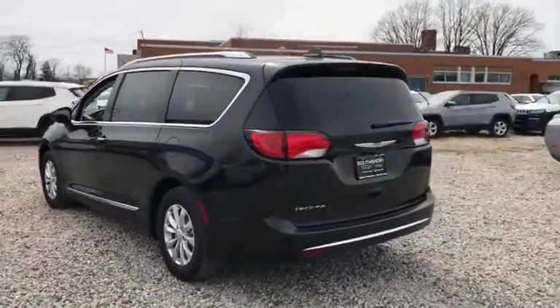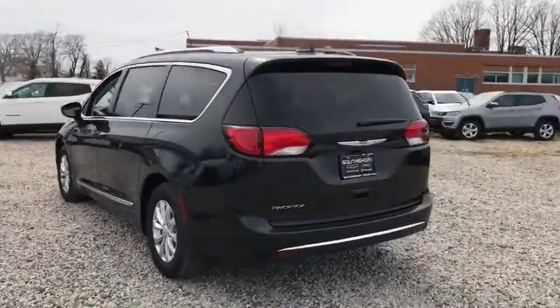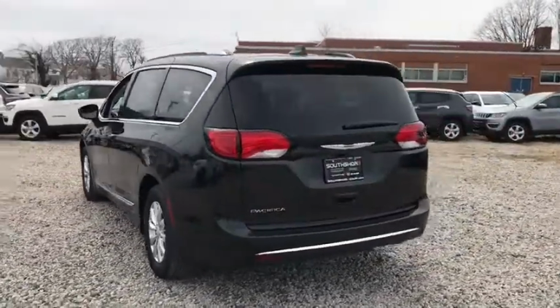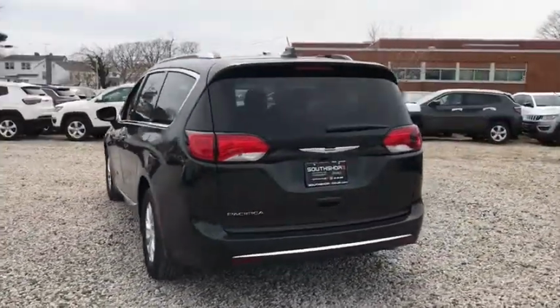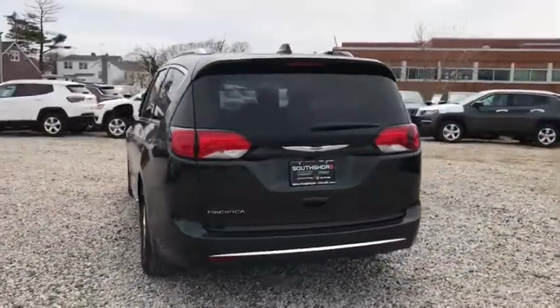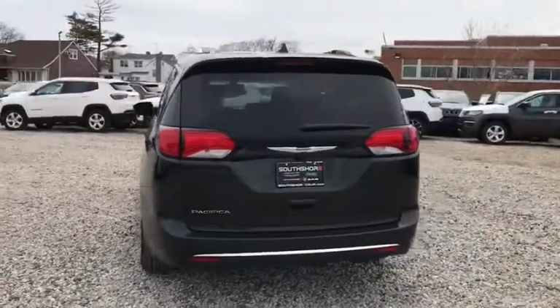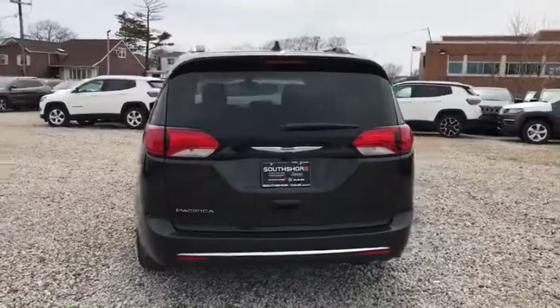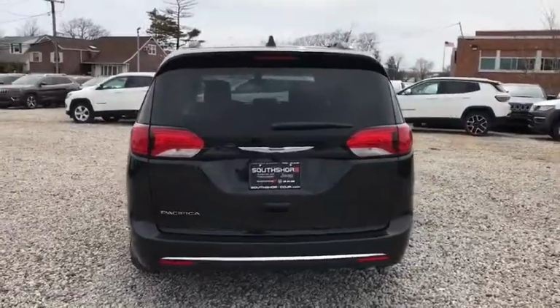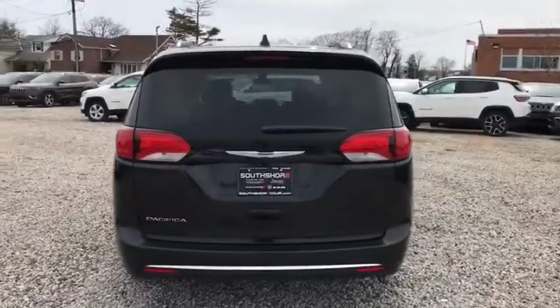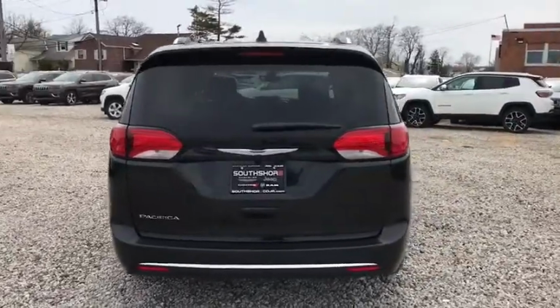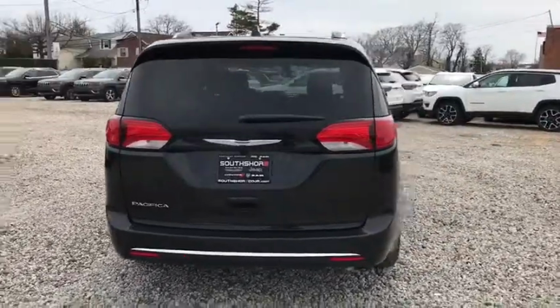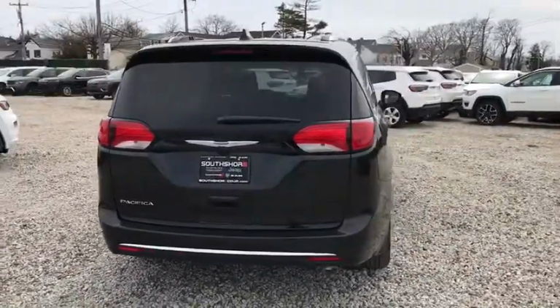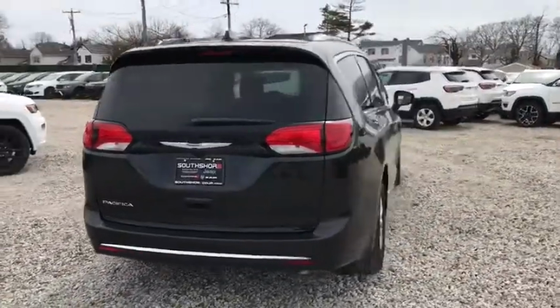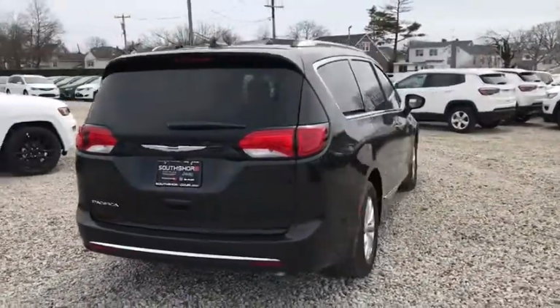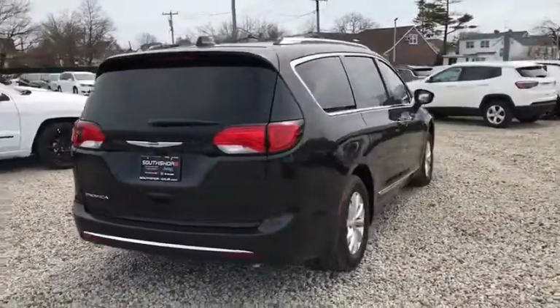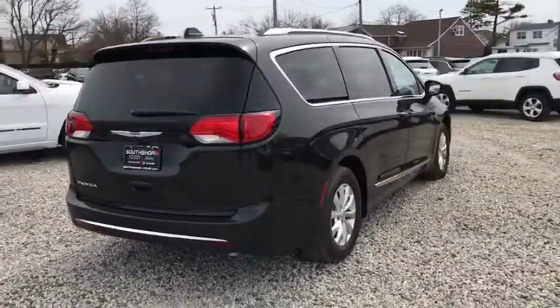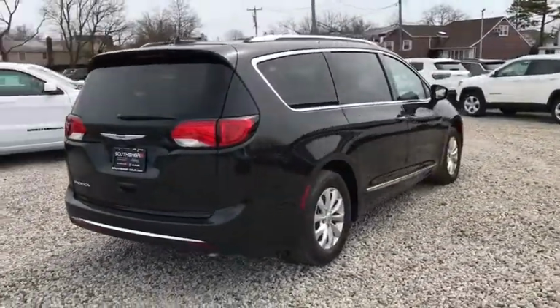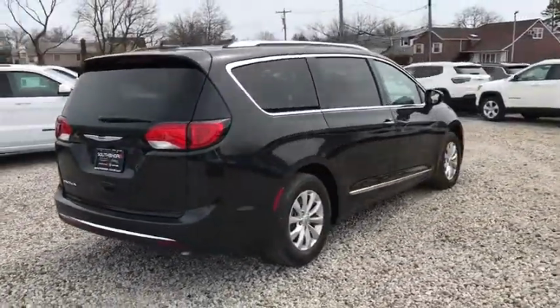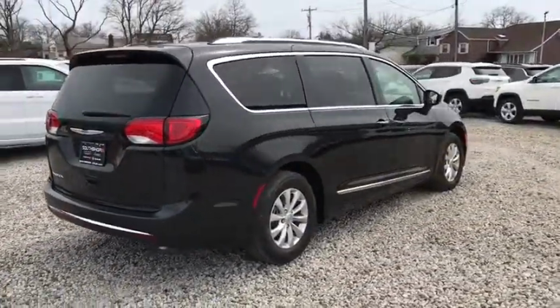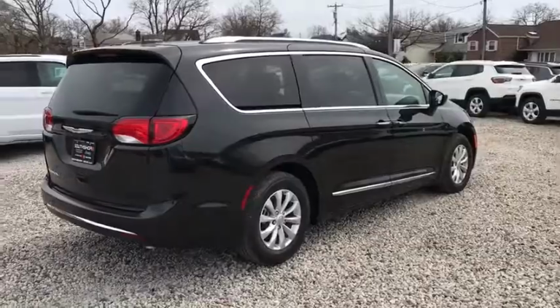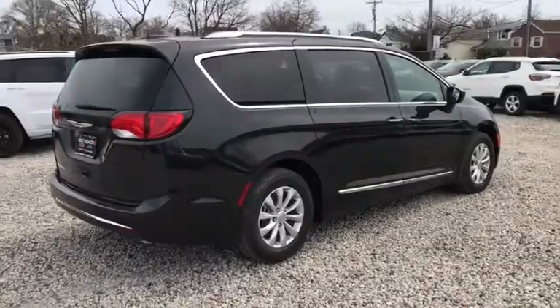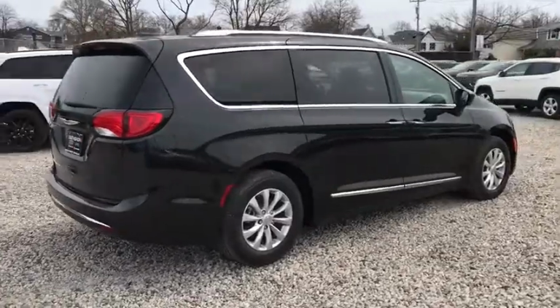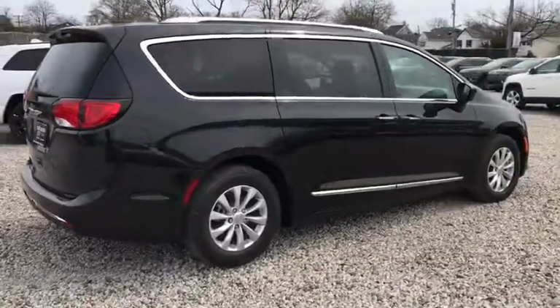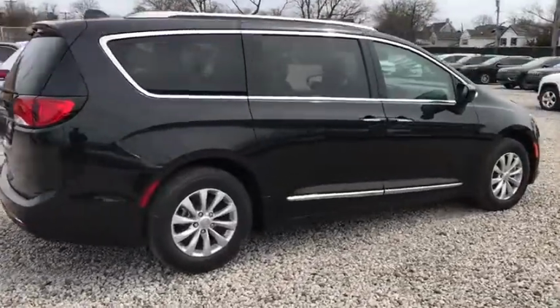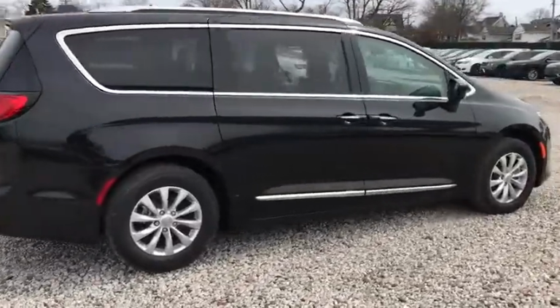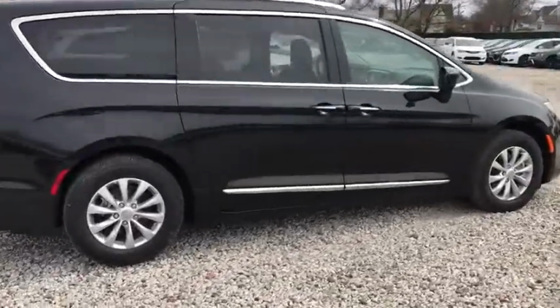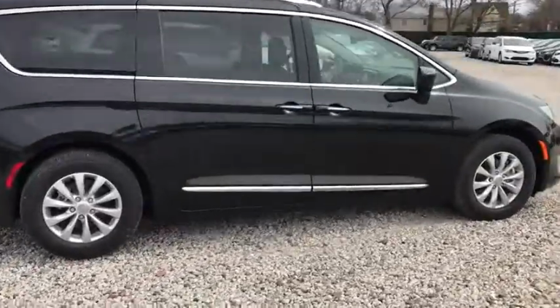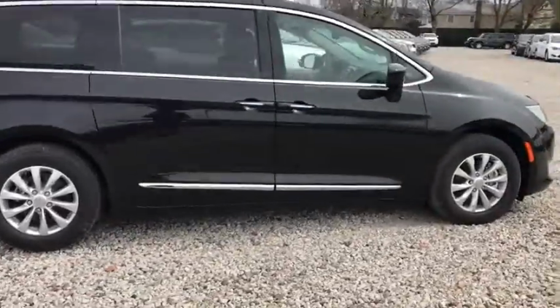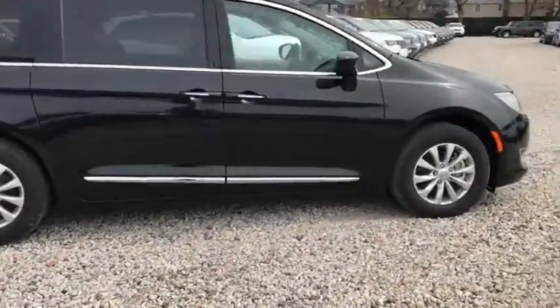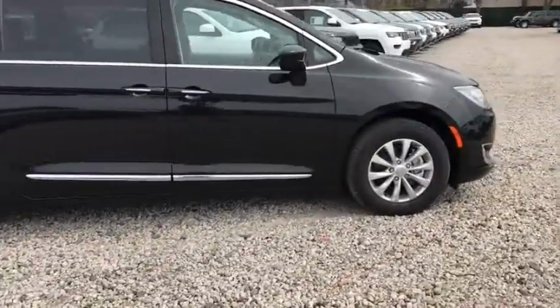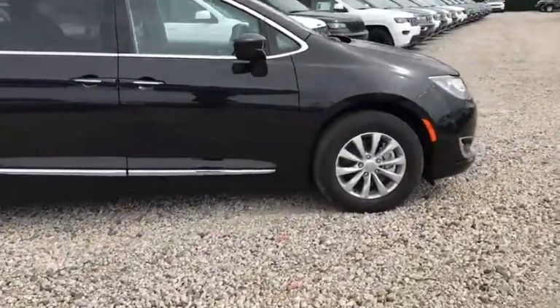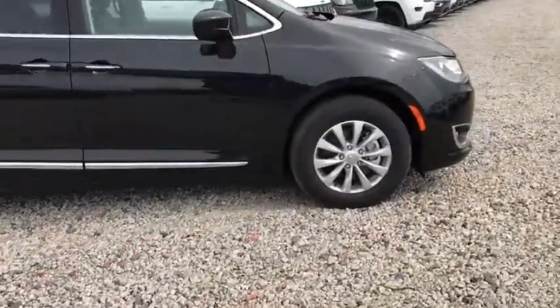Here are some of this vehicle's great options: stability control, traction control, power liftgate, keyless entry, steering wheel audio controls, remote engine start, anti-lock braking system, backup camera.